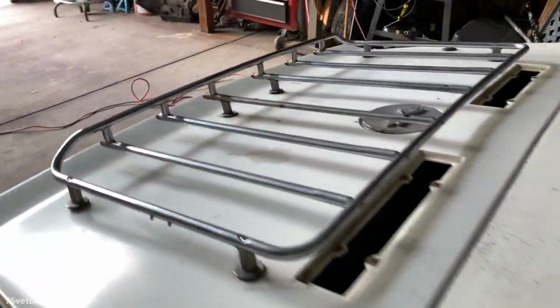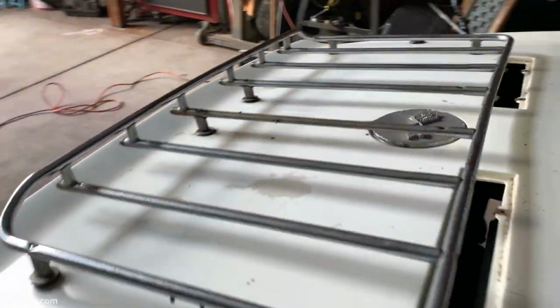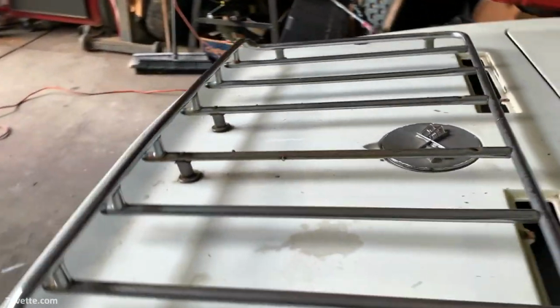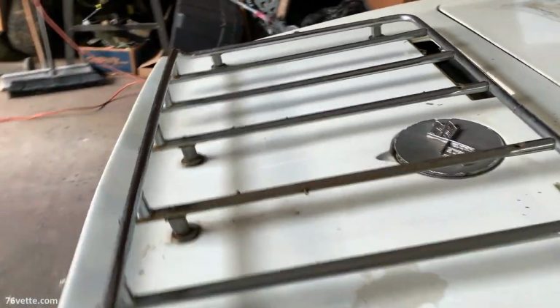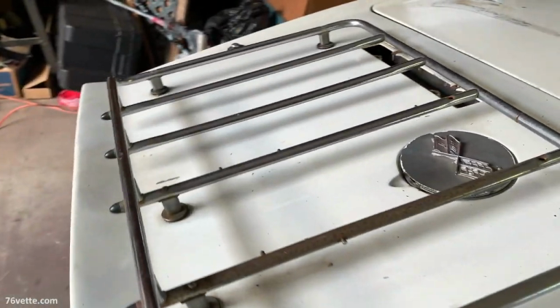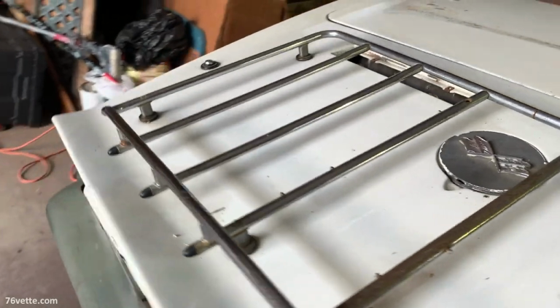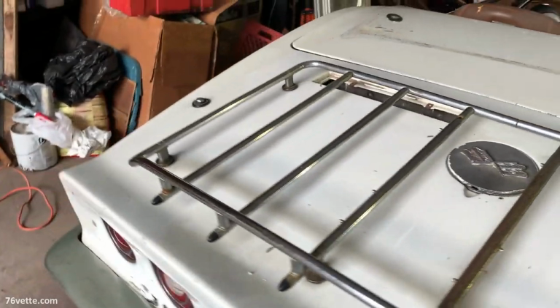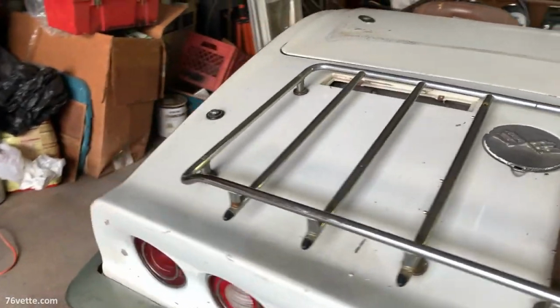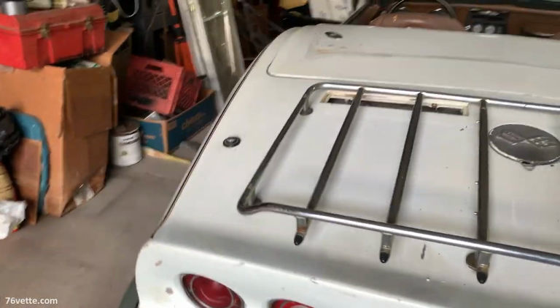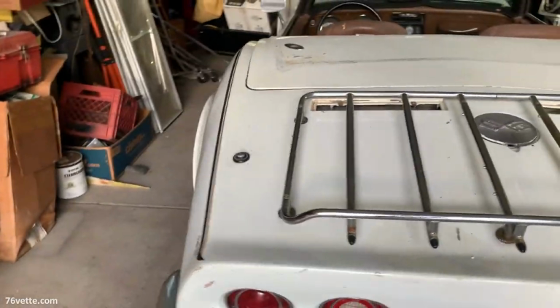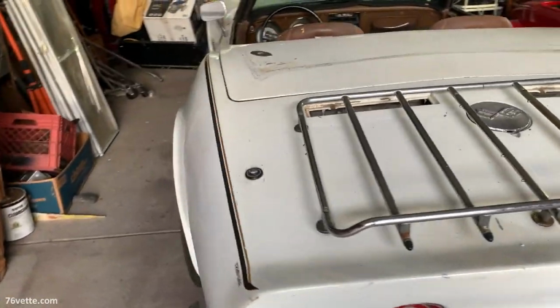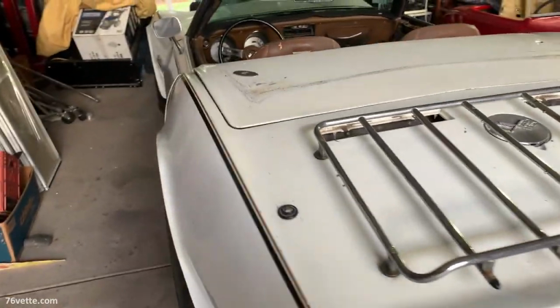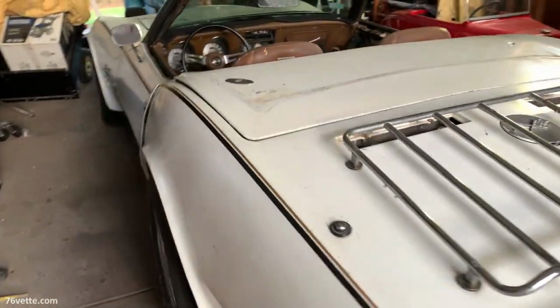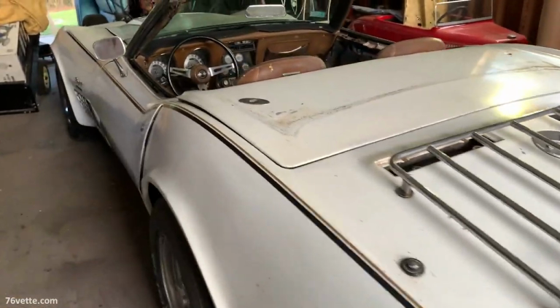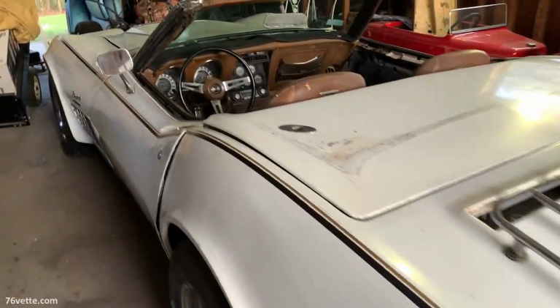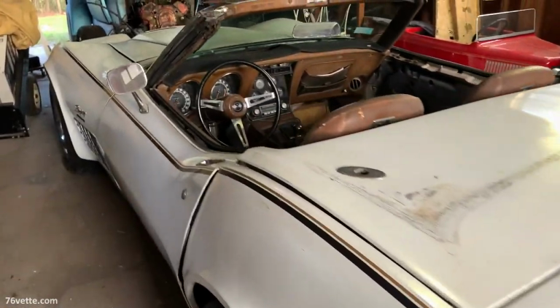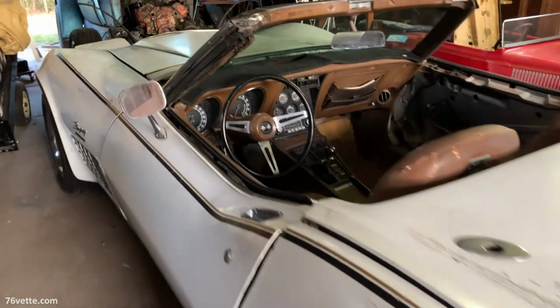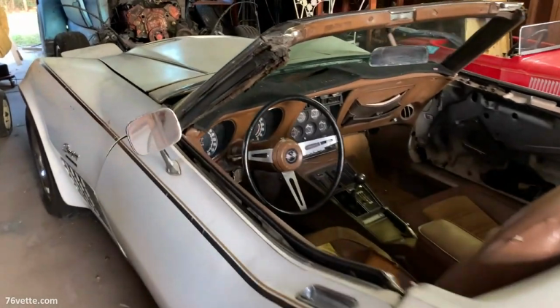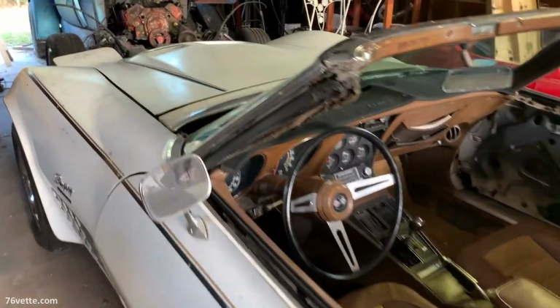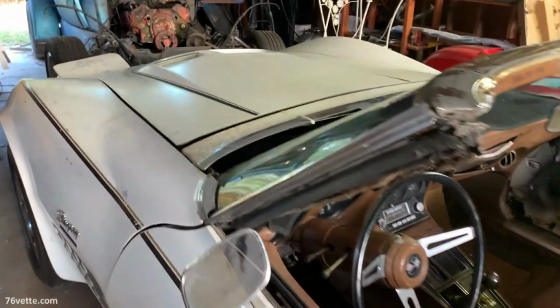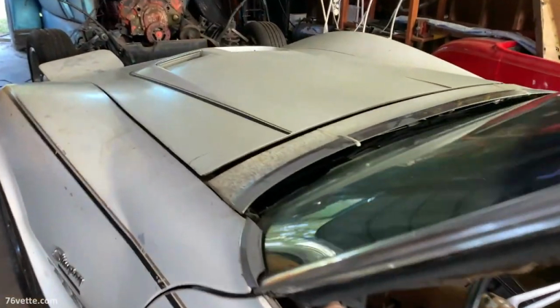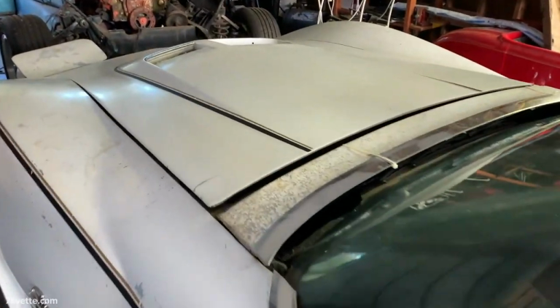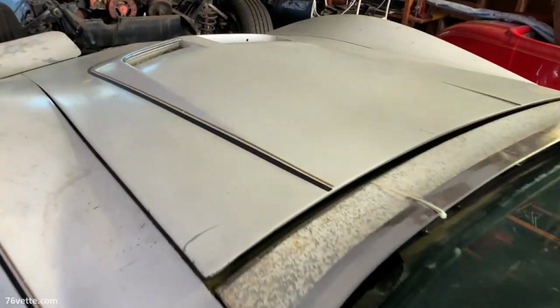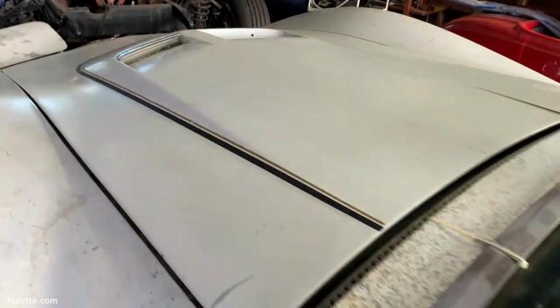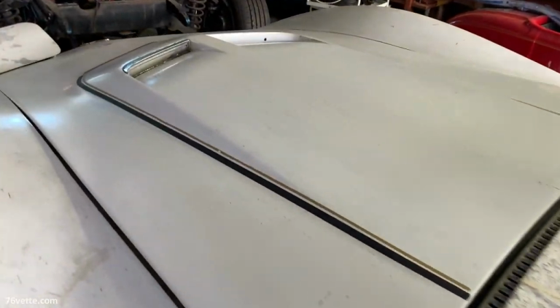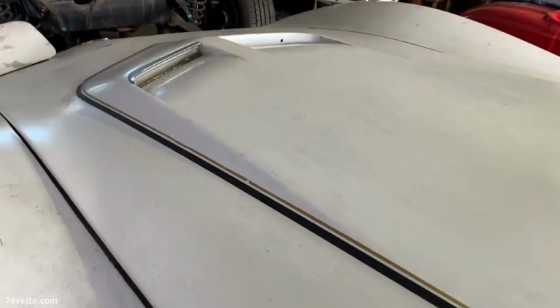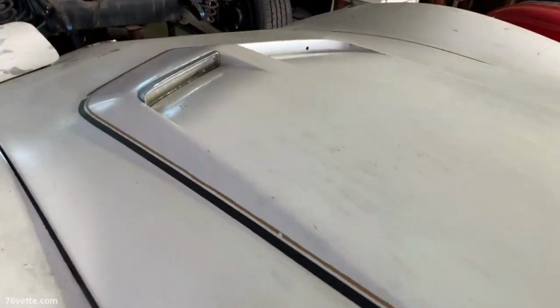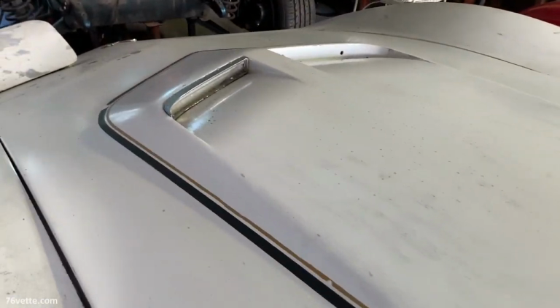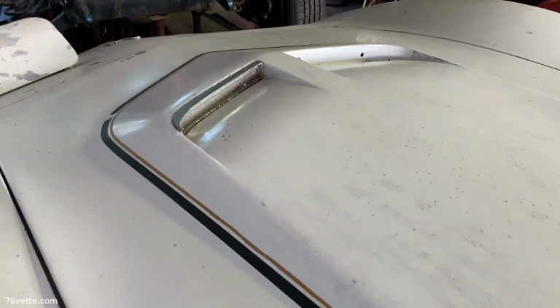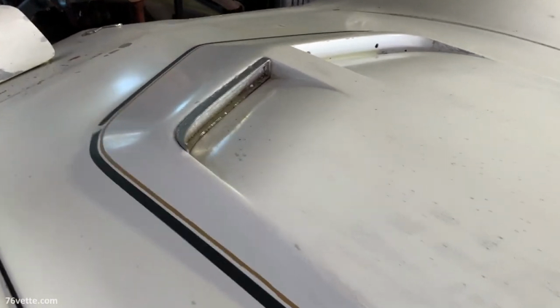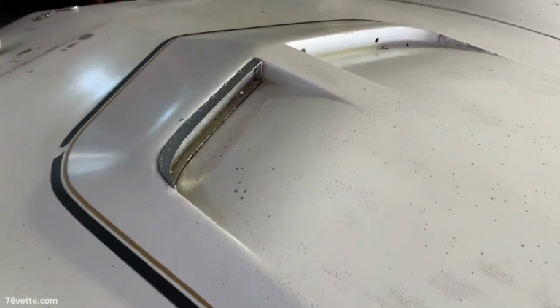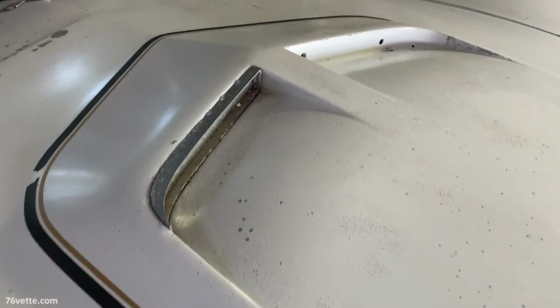Someone added those trim line stickers at some point, and it will need the LT1 decals after a complete respray.